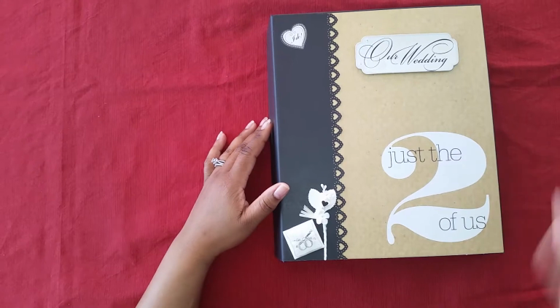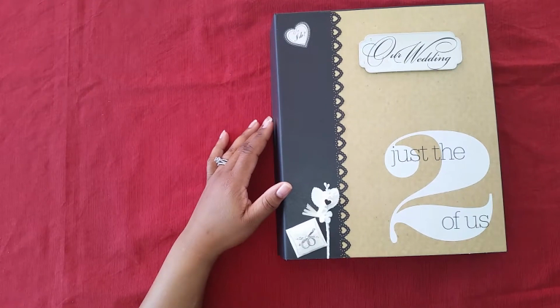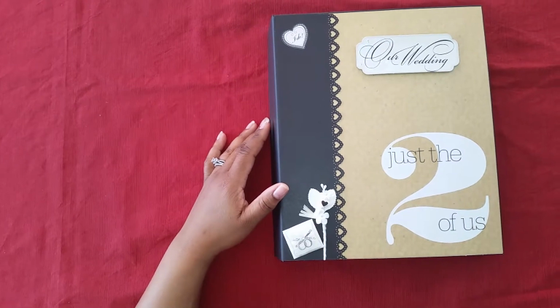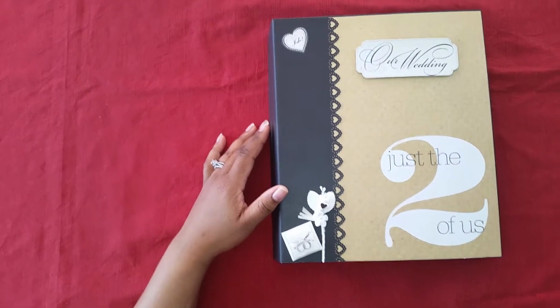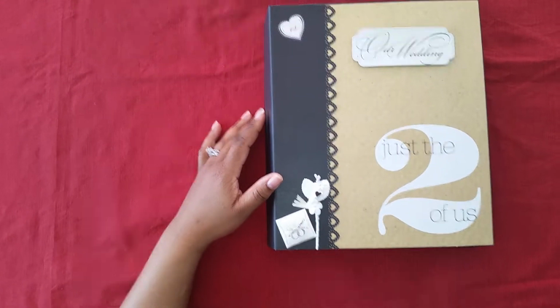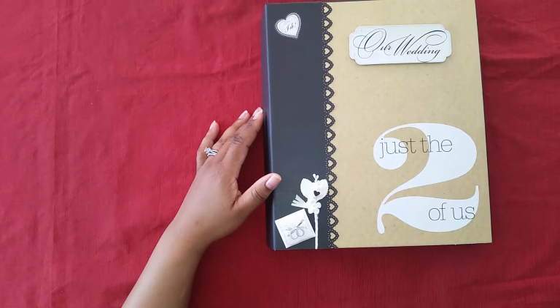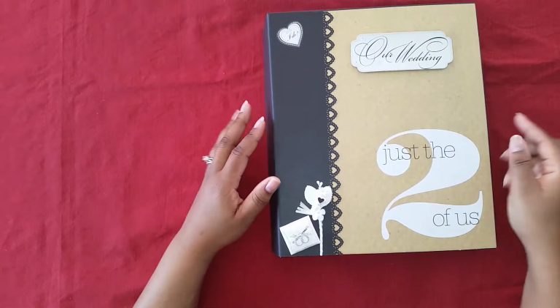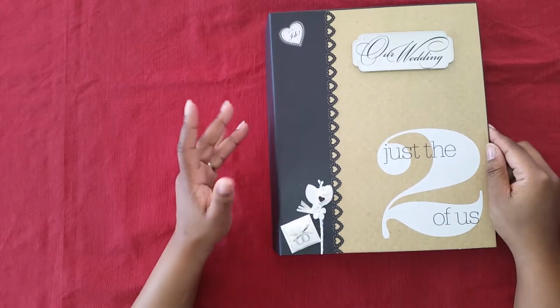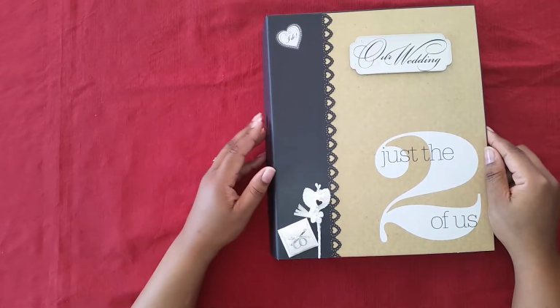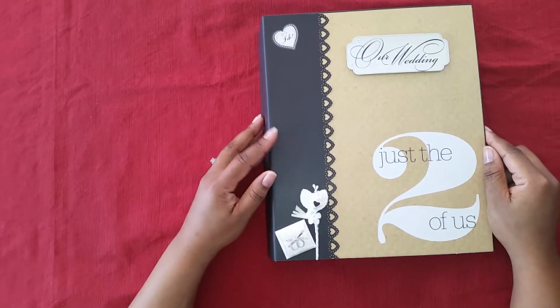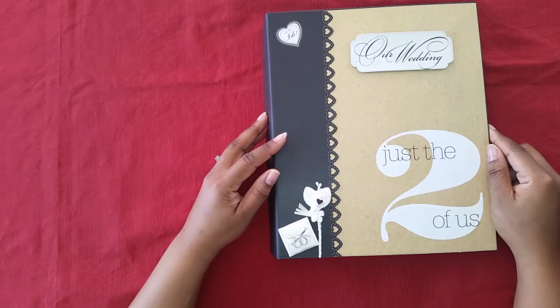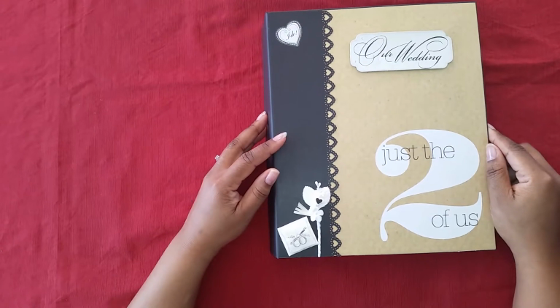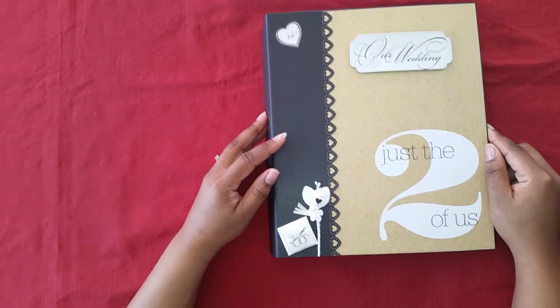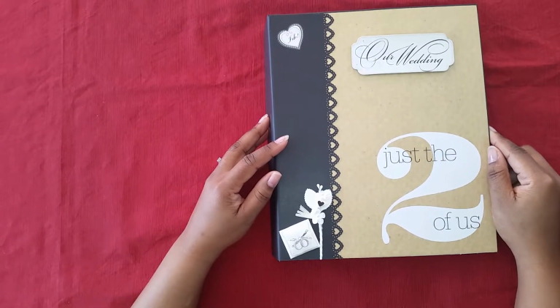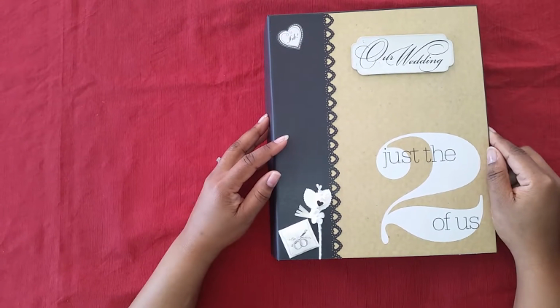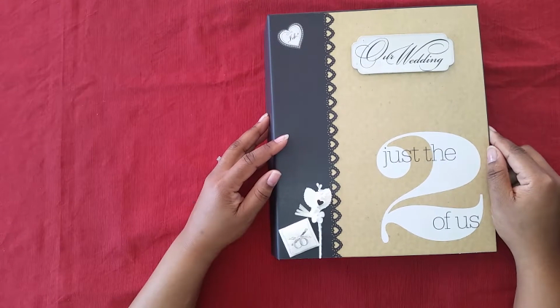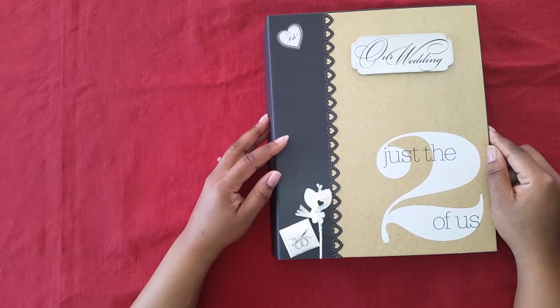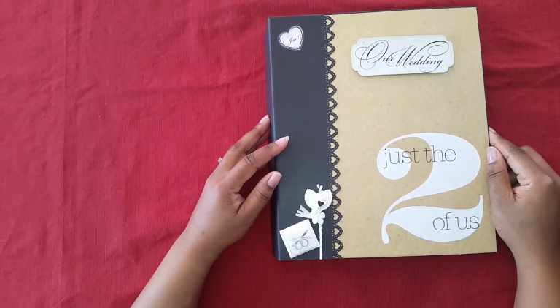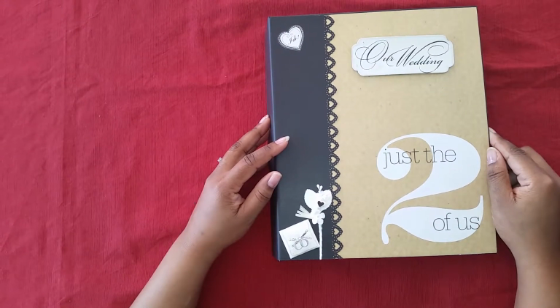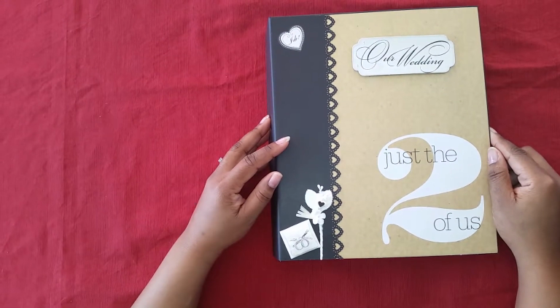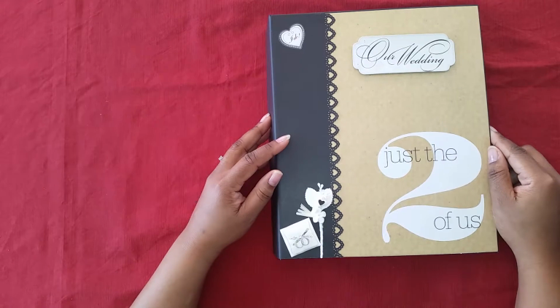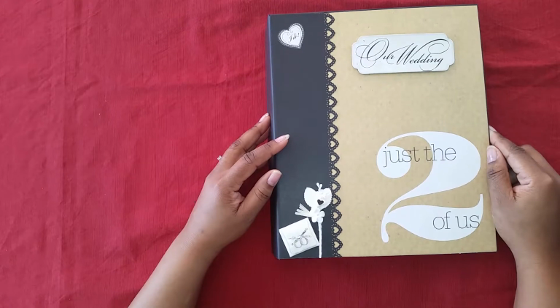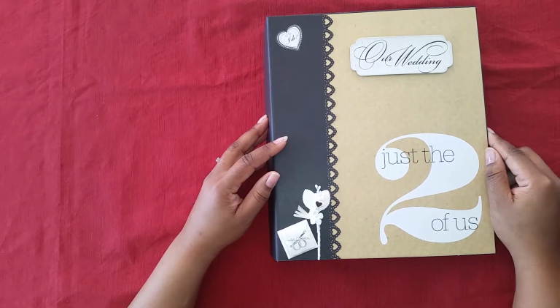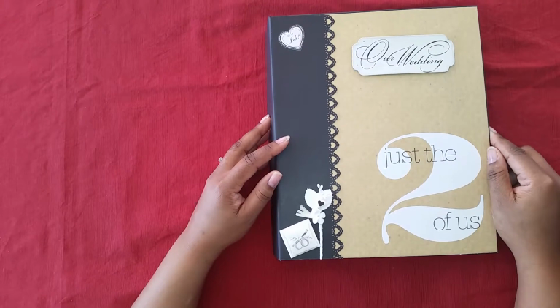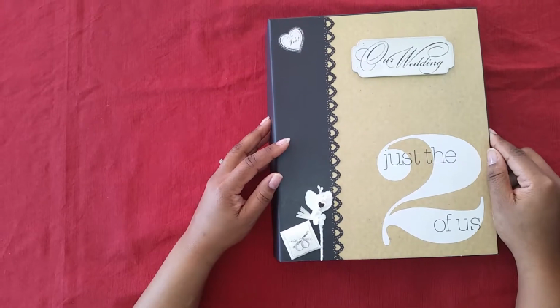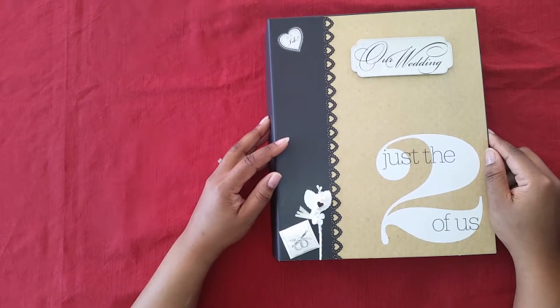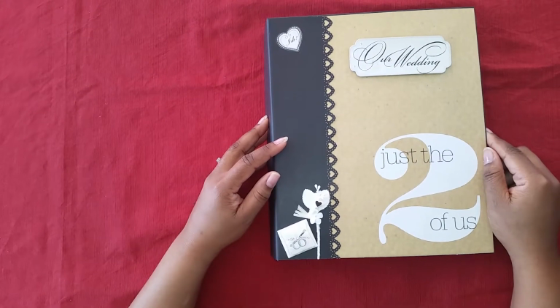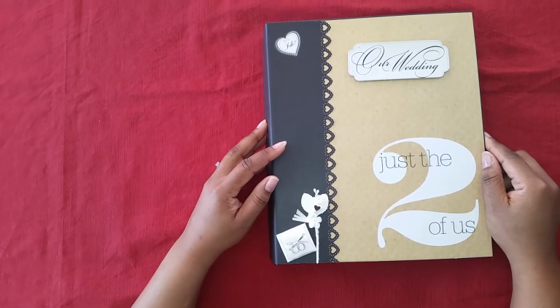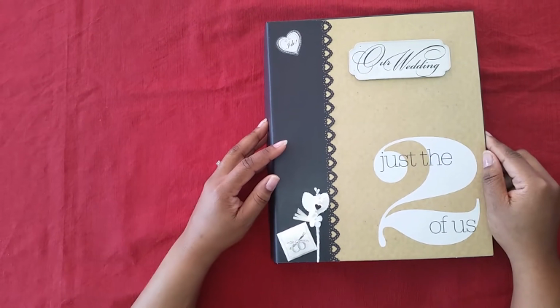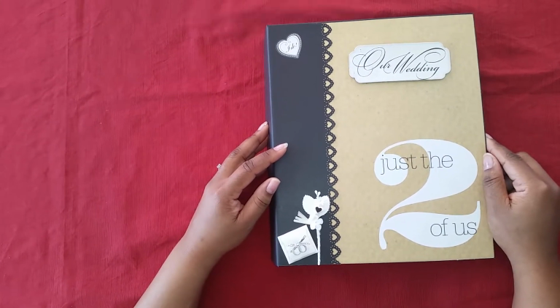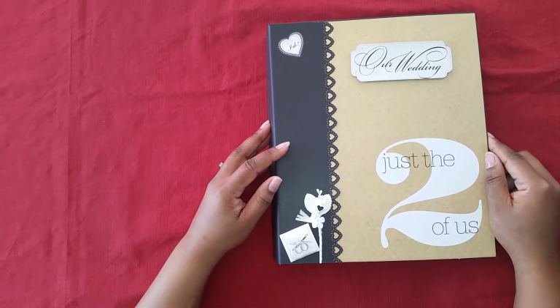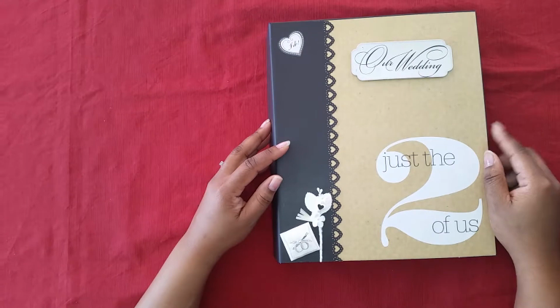Hello everyone, this is a wedding mini album that I made. It measures 9x11 and I used the Mambi 12x12 You and Me paper pad stack. I also used the sticker pad as well.